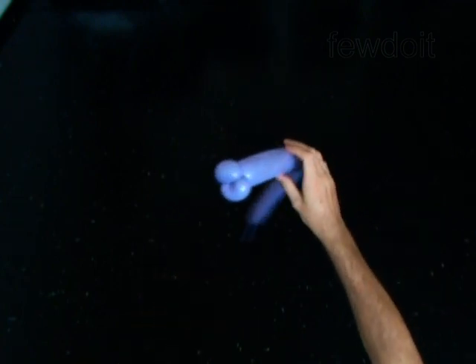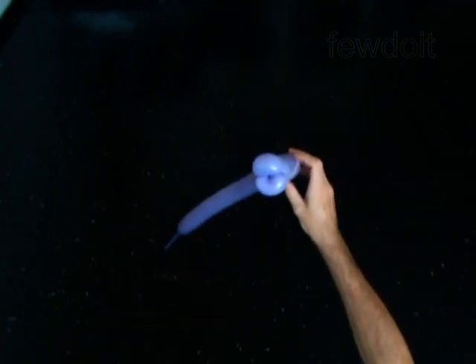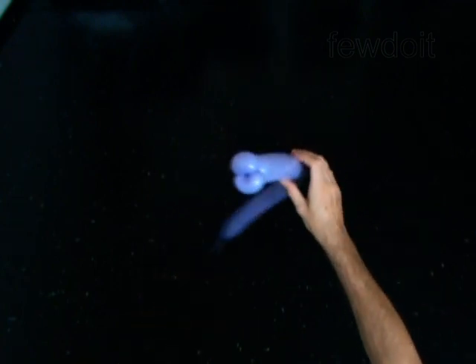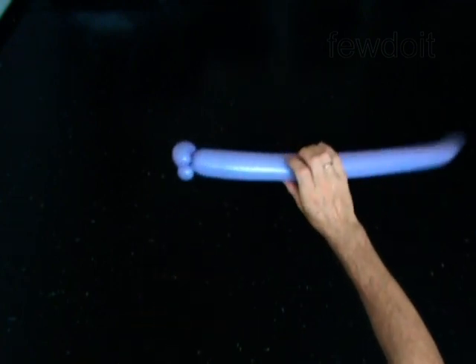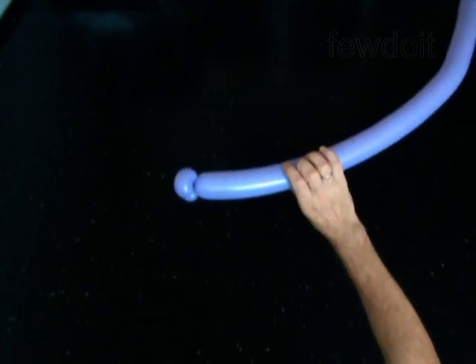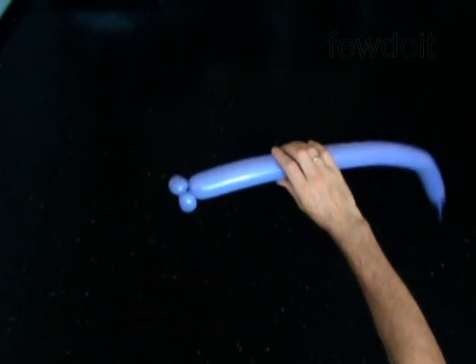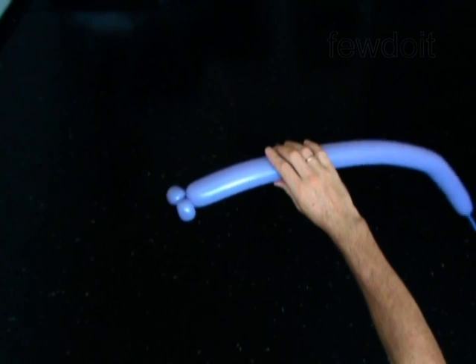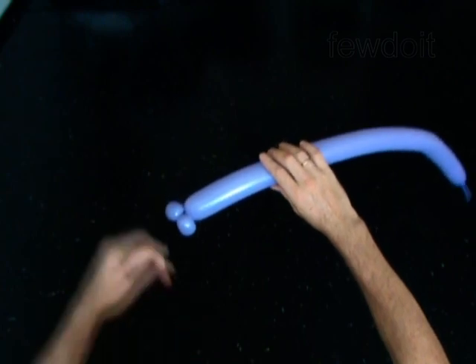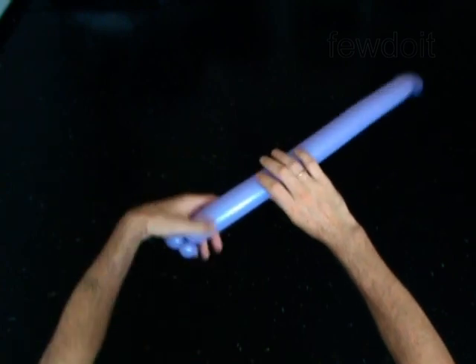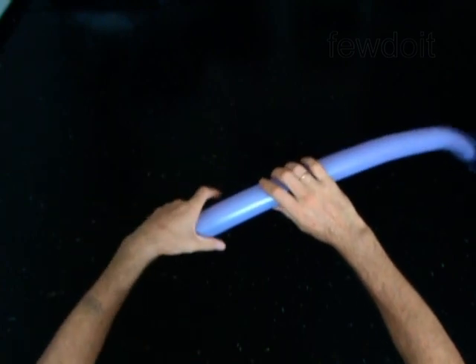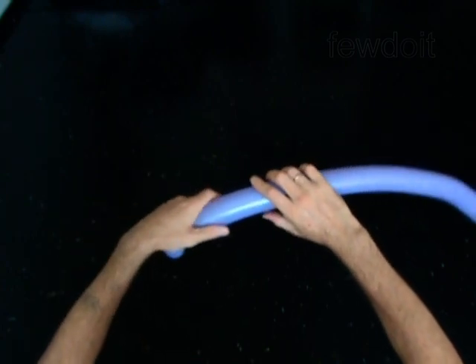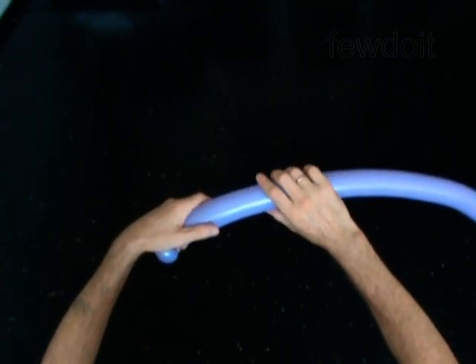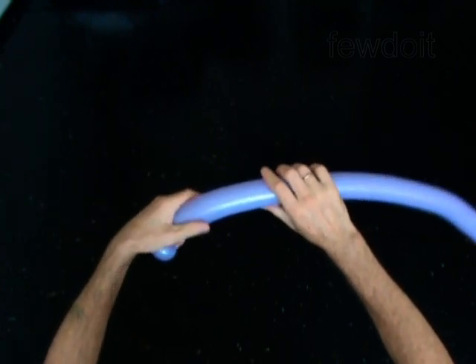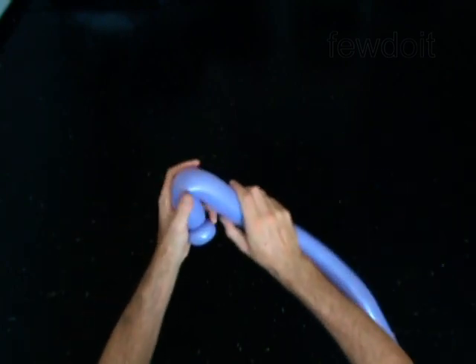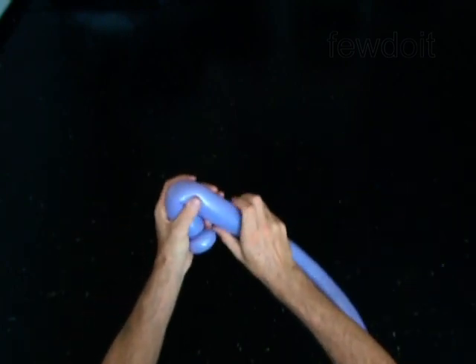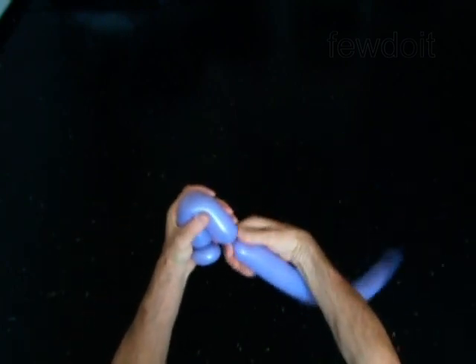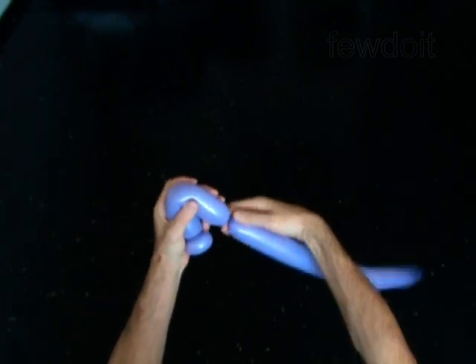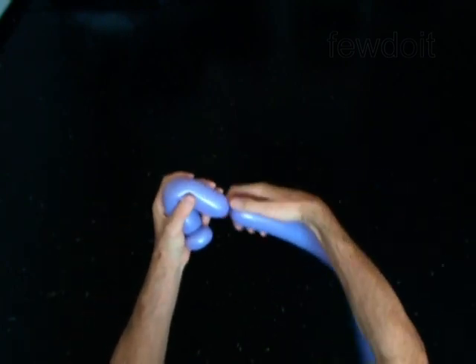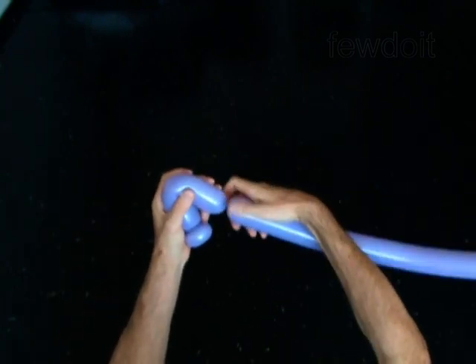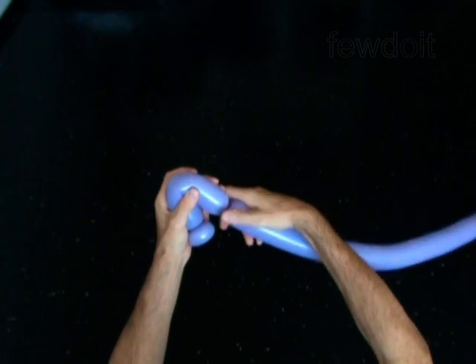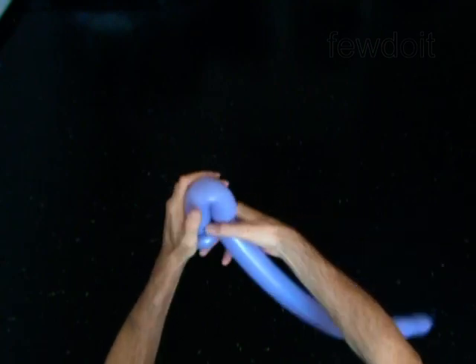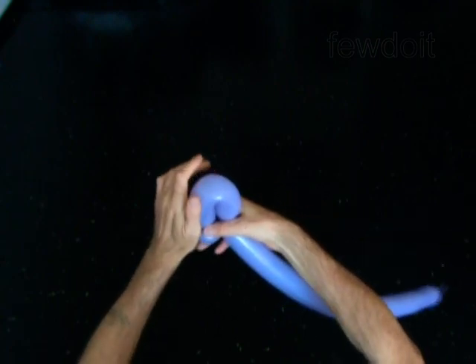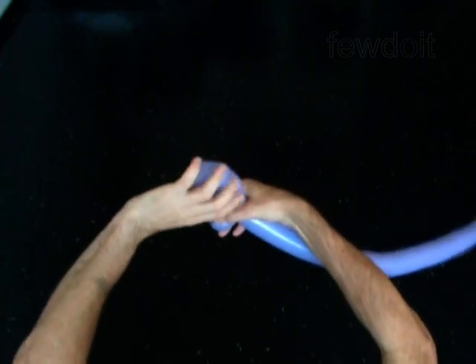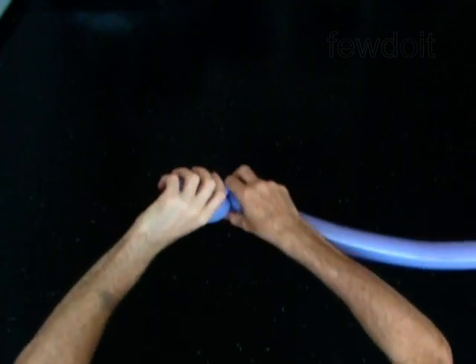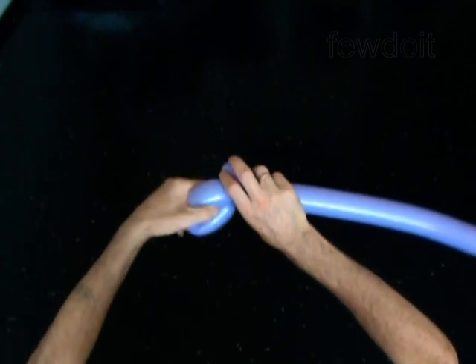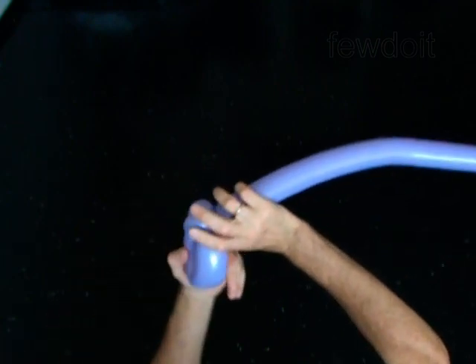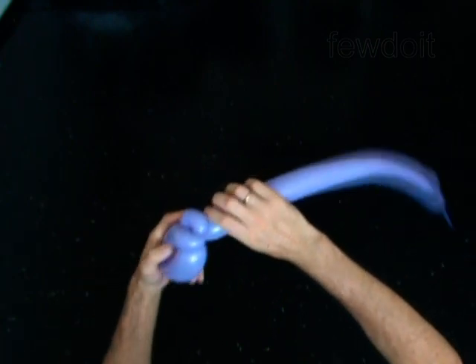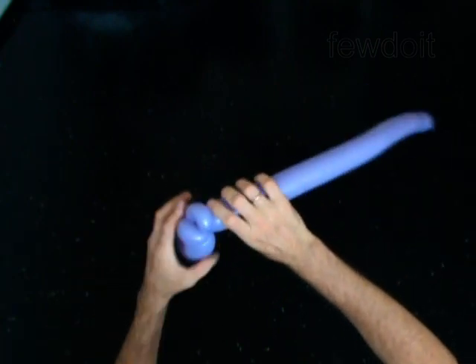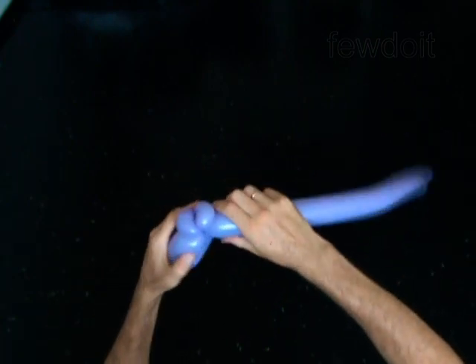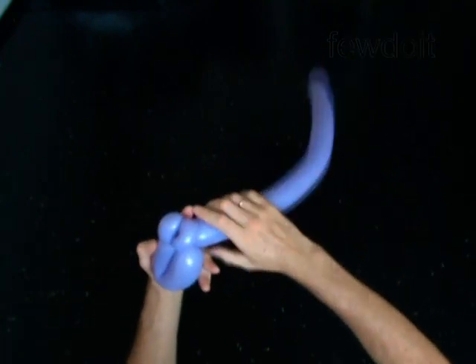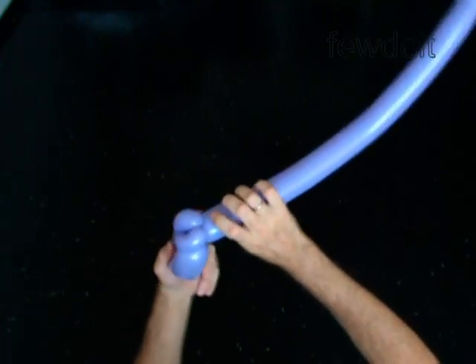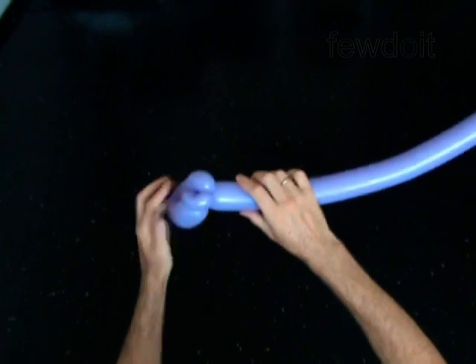You have made the mouth. Twist the third 6-inch bubble. Lock both ends of the third bubble in one lock twist. You have made the eyes.